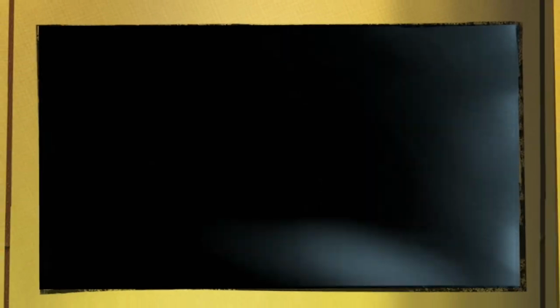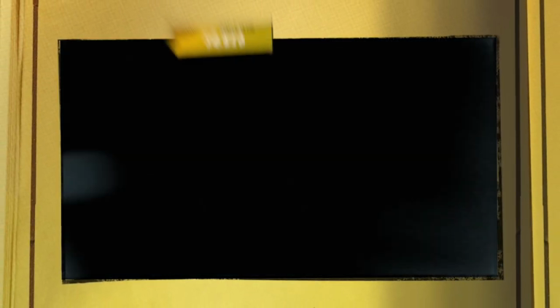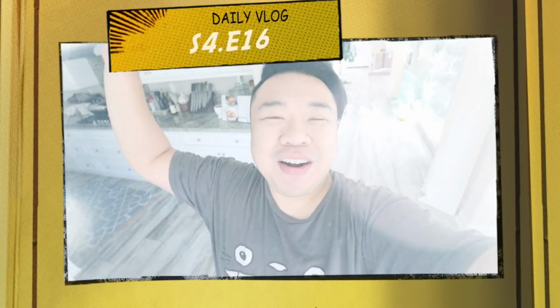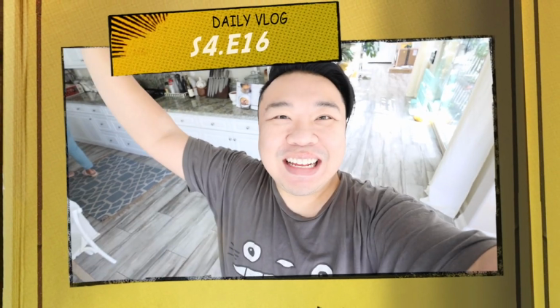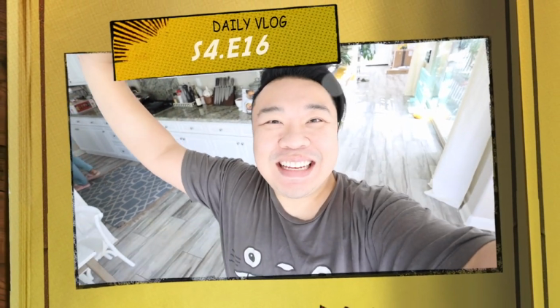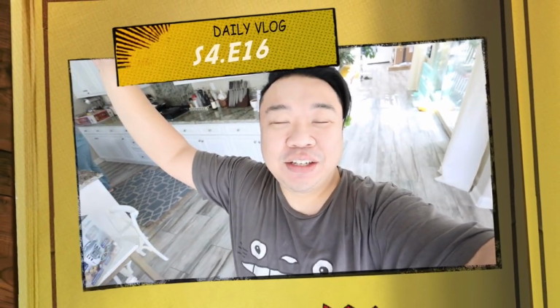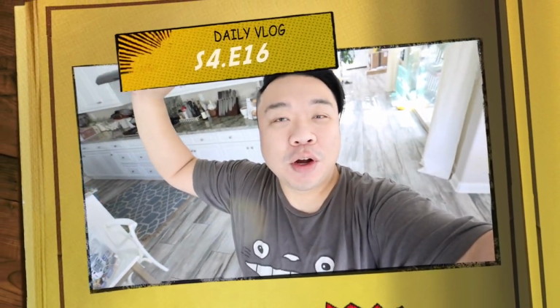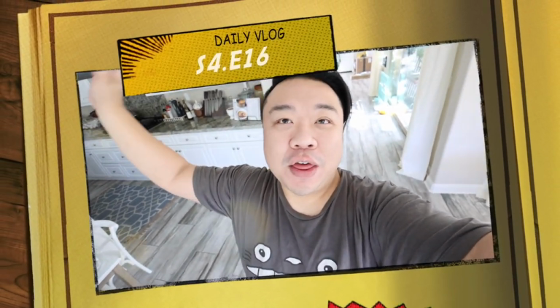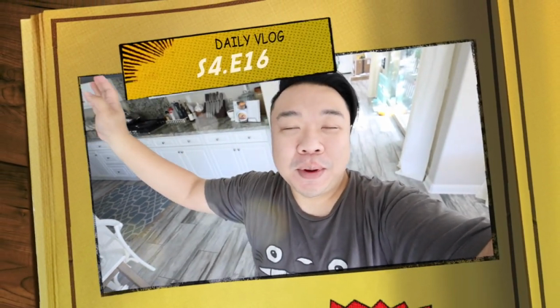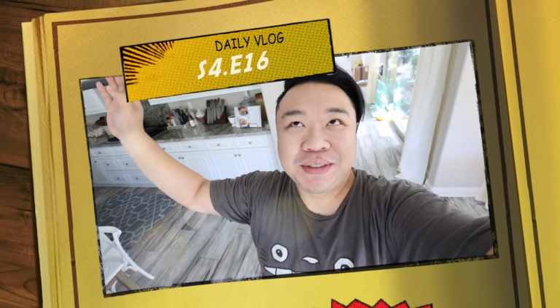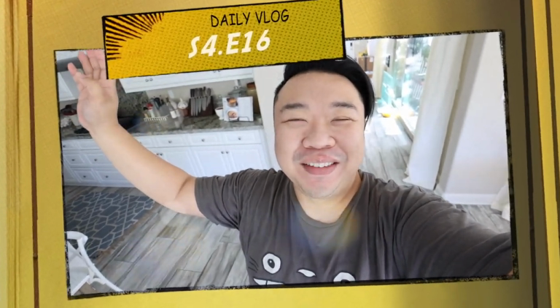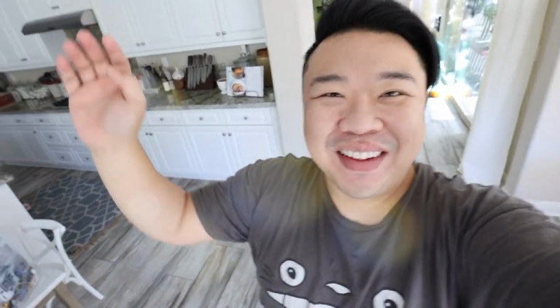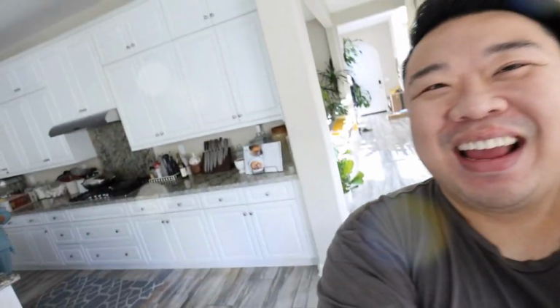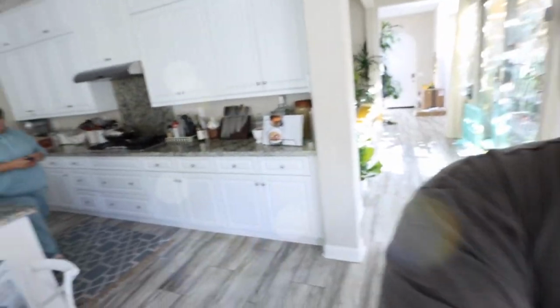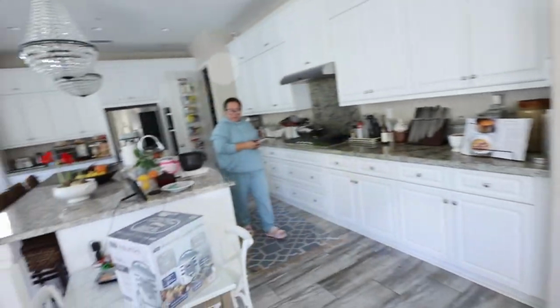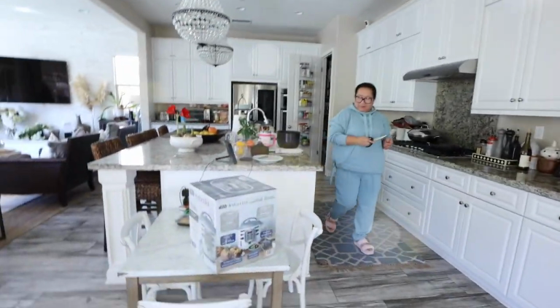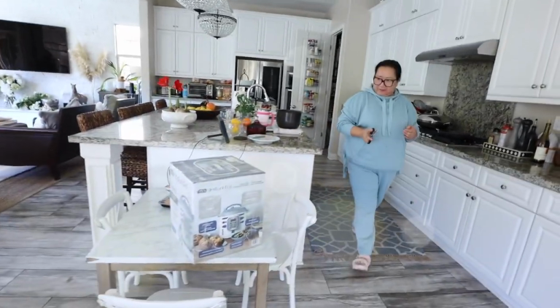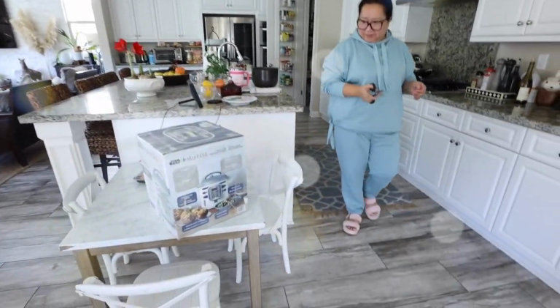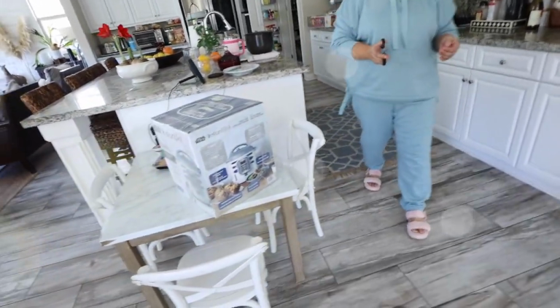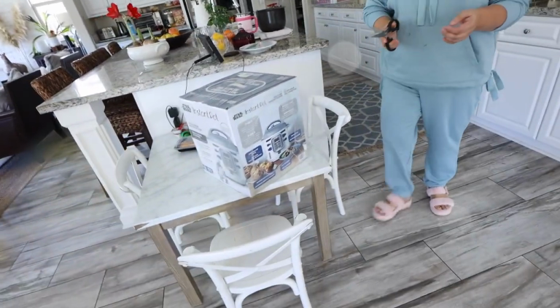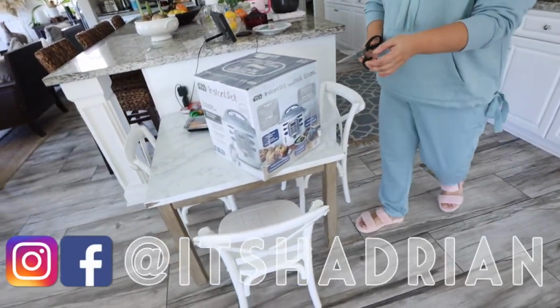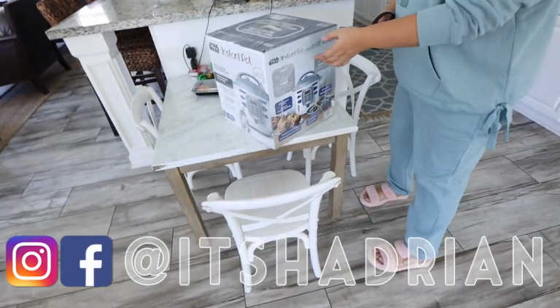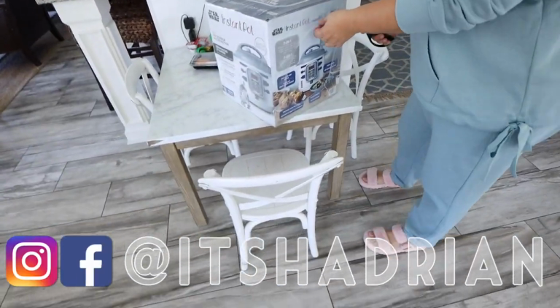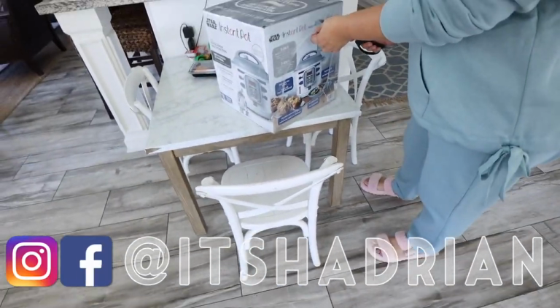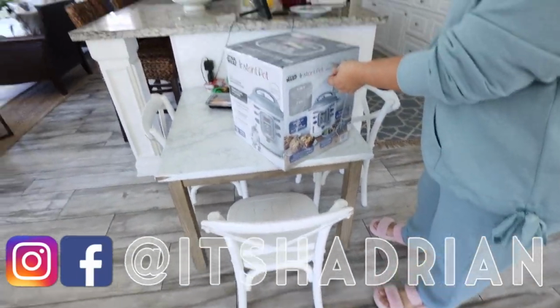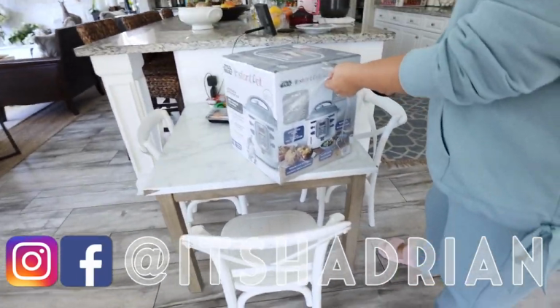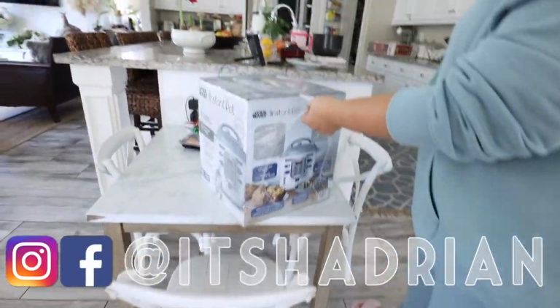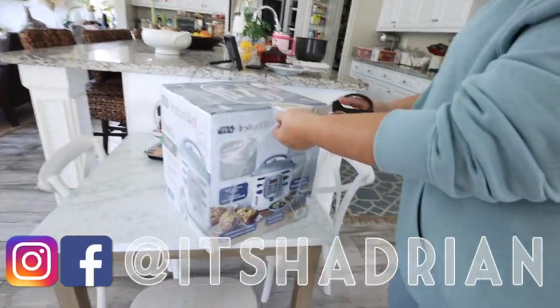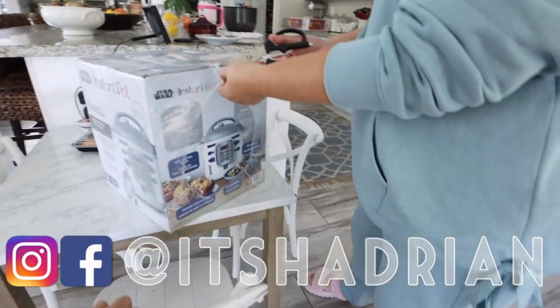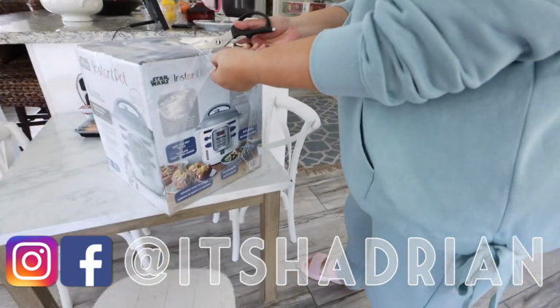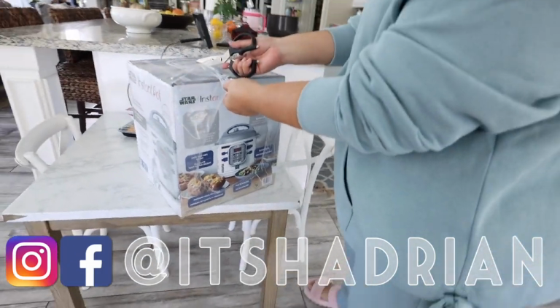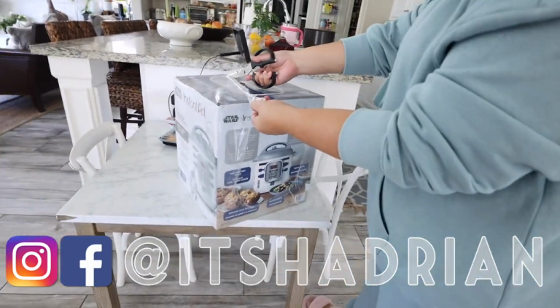Good morning, greetings to this YouTube channel. Welcome to another episode of the vlog. I'm here in the kitchen with Mong and something just came in the mail that we are super duper excited about.